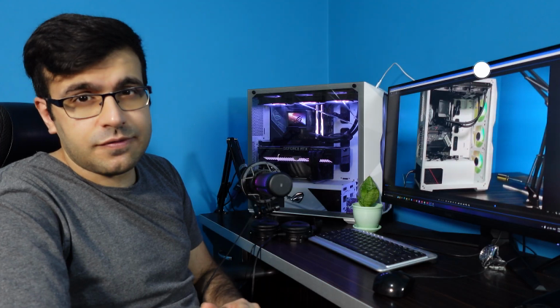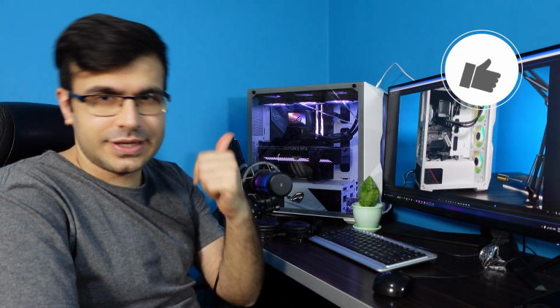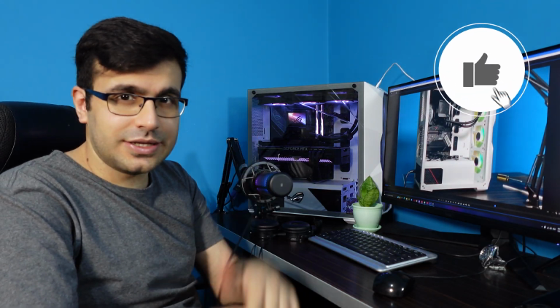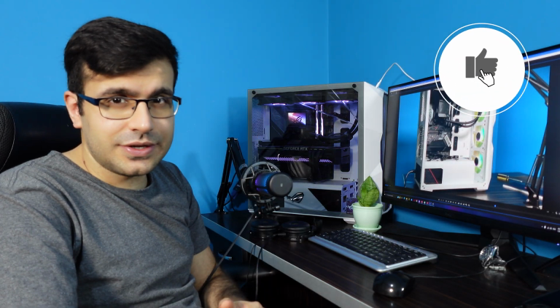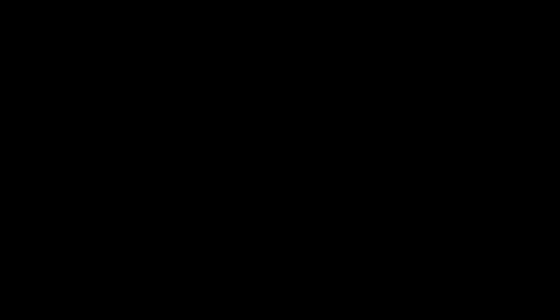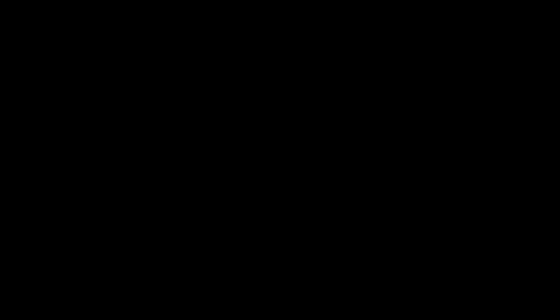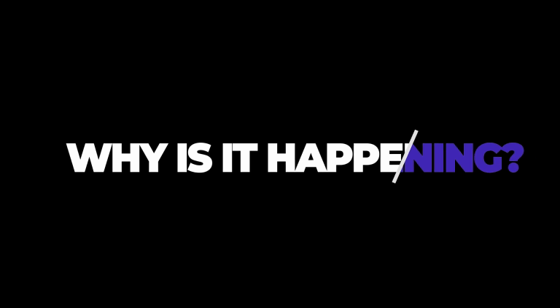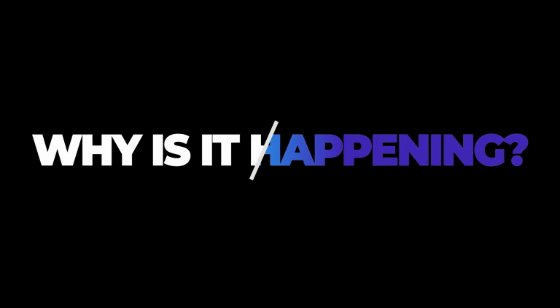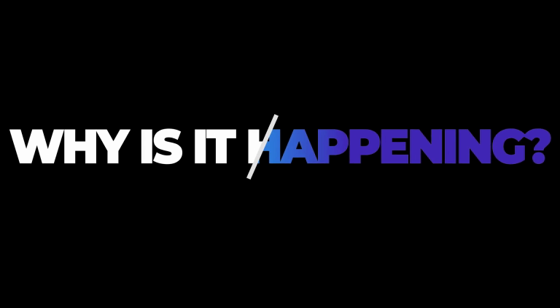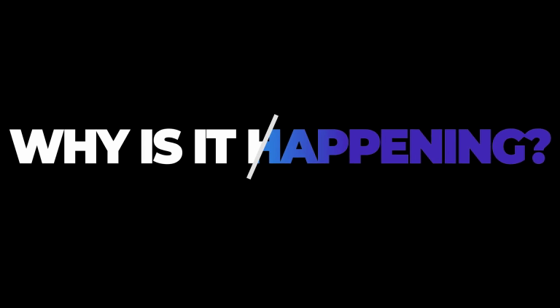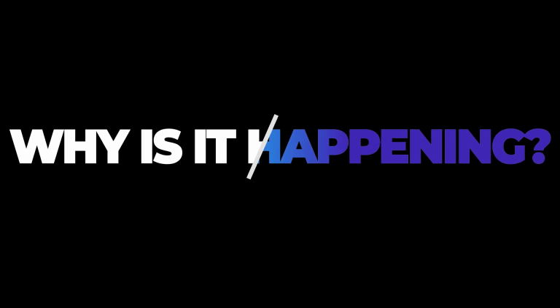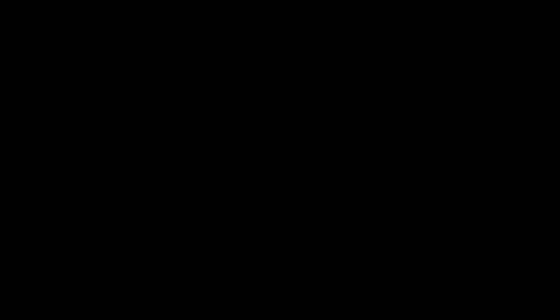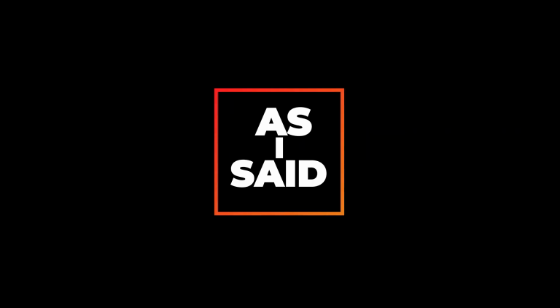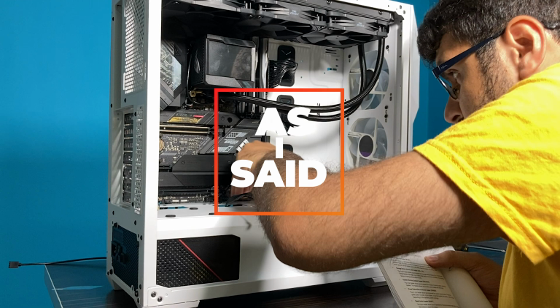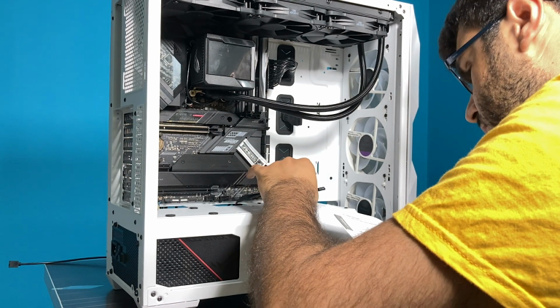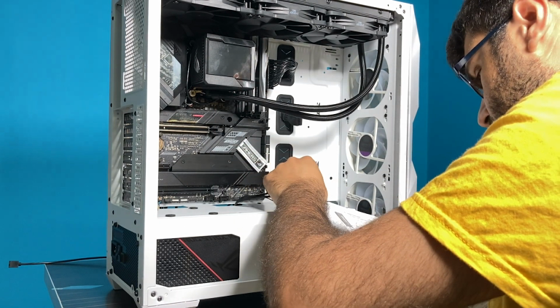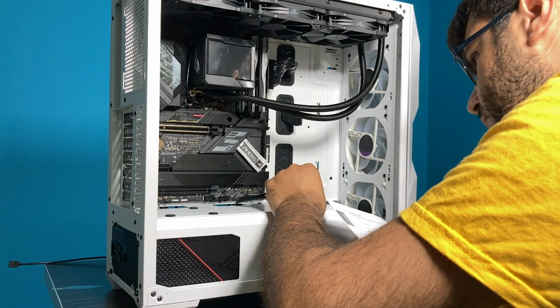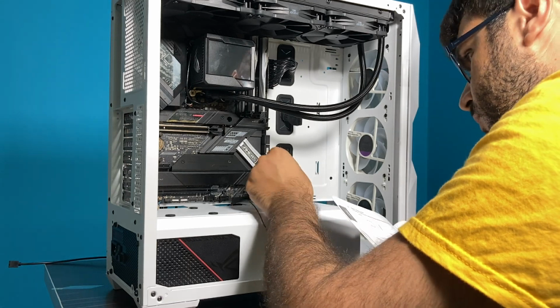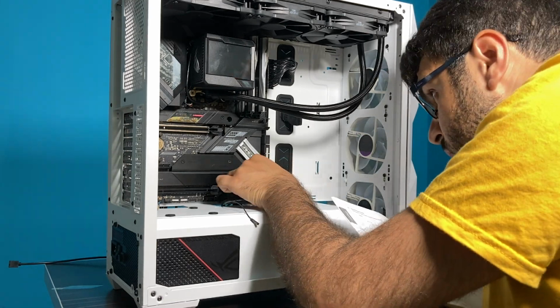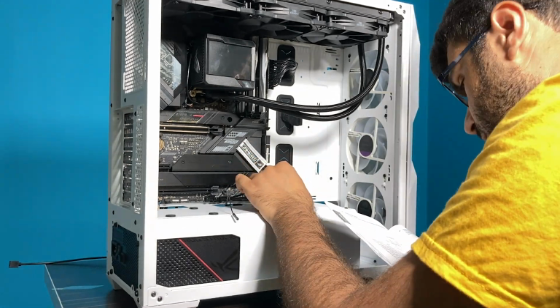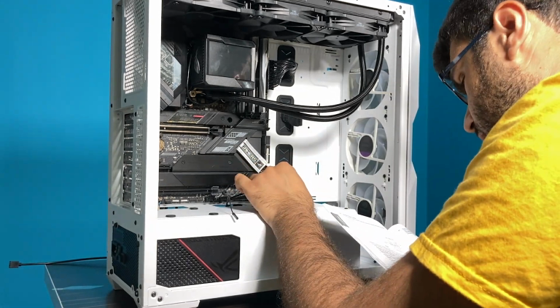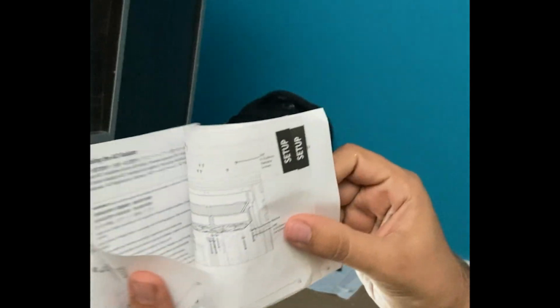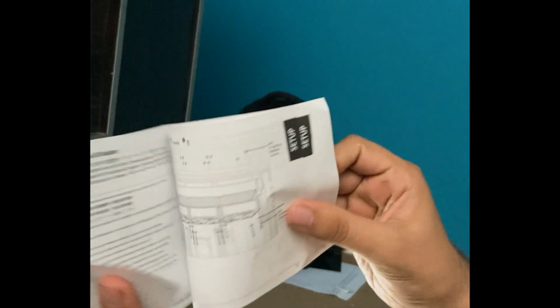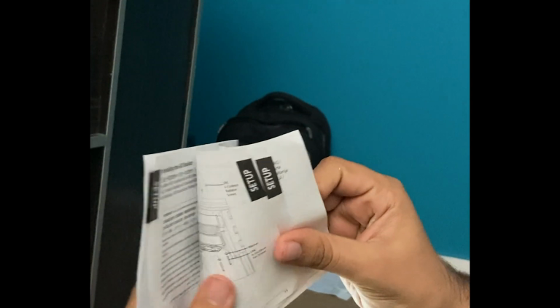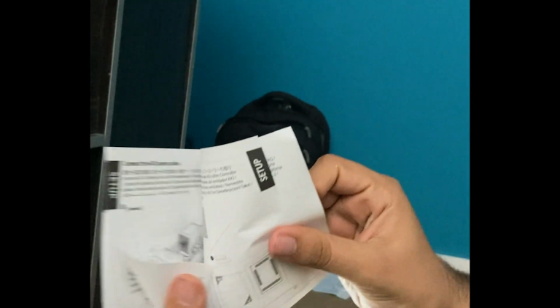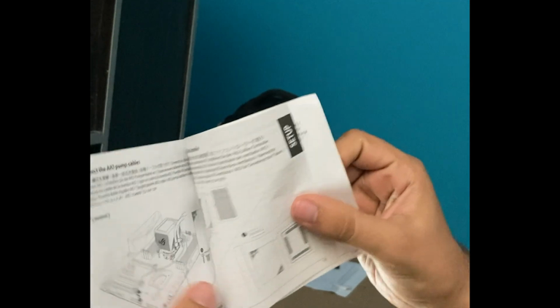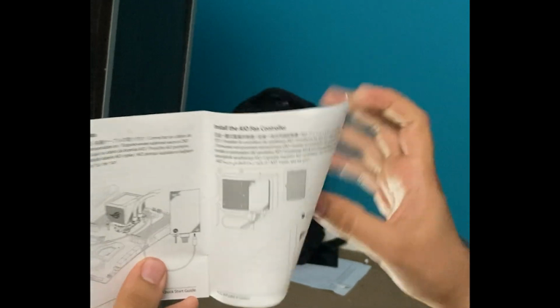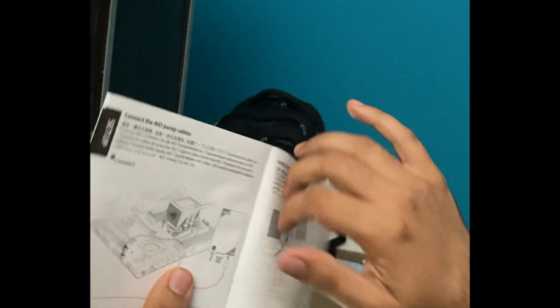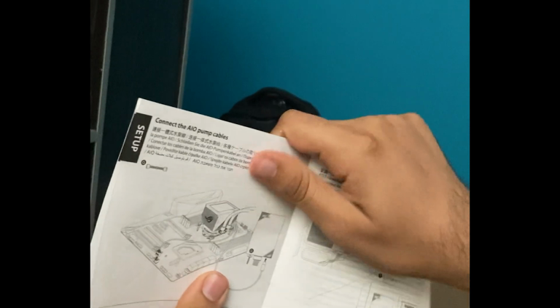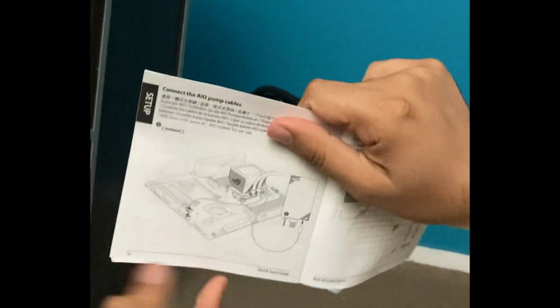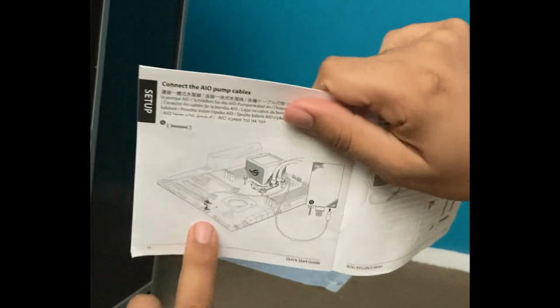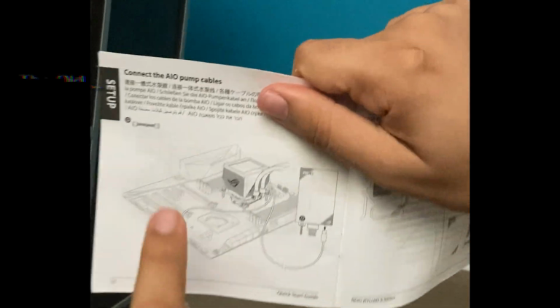I'll explain everything — just be patient. I start with this question: why is it happening? As I said, I installed and set up everything fine as the manual said, but there is one problem with the Ryujin manual — actually the old manual.